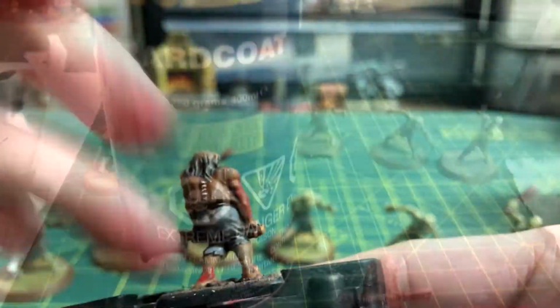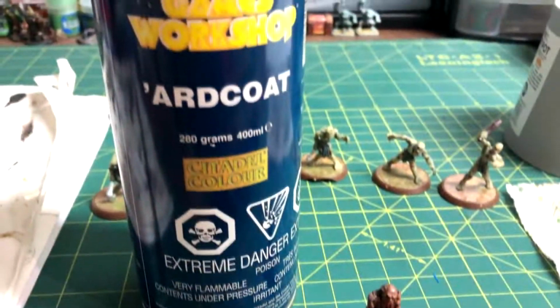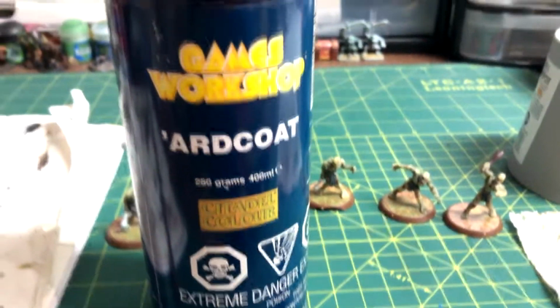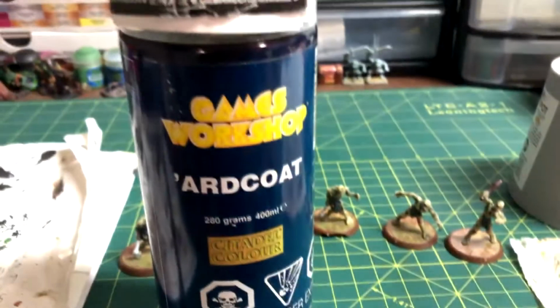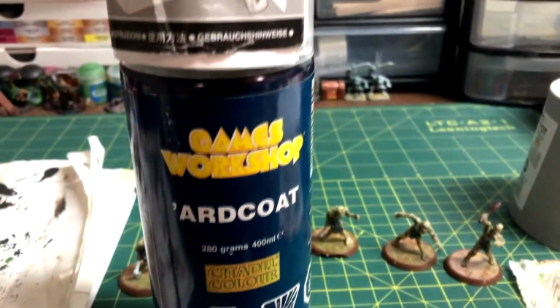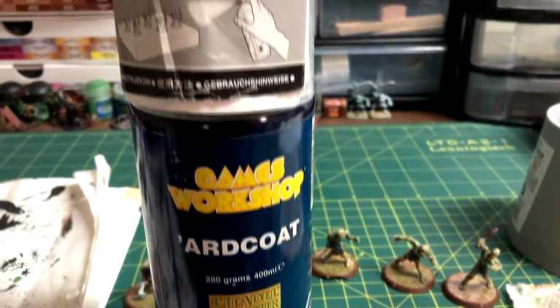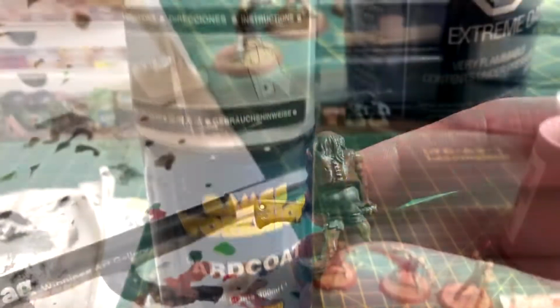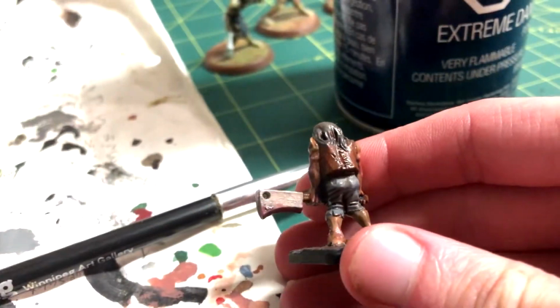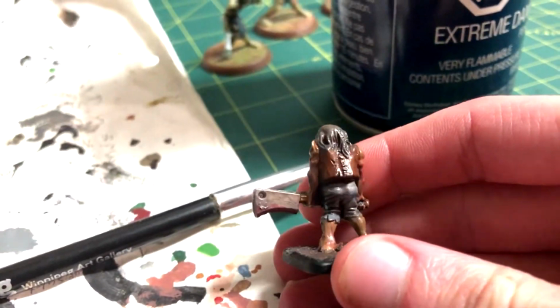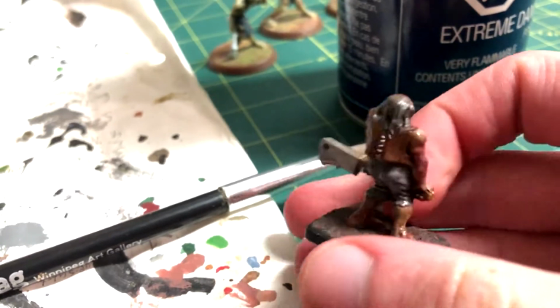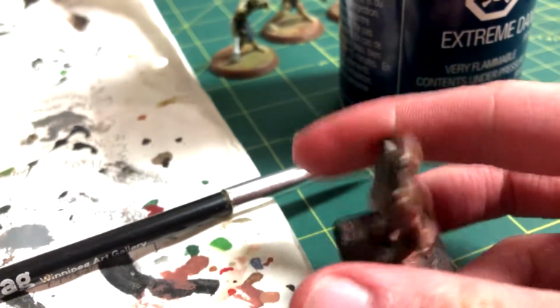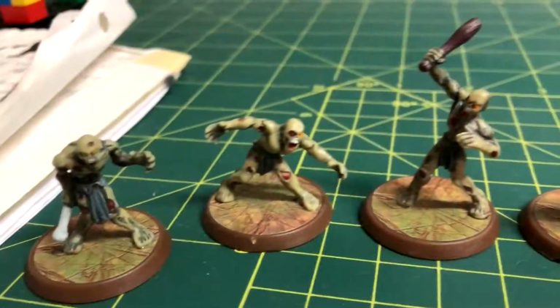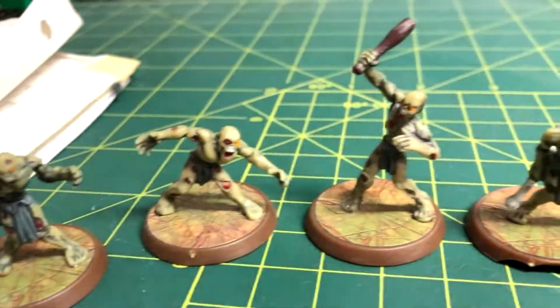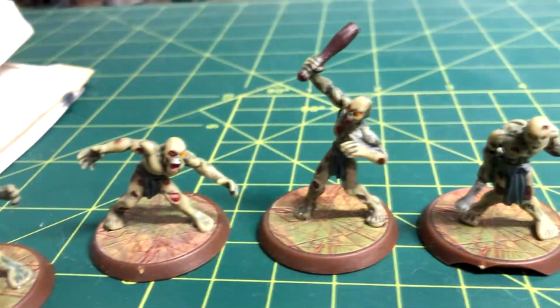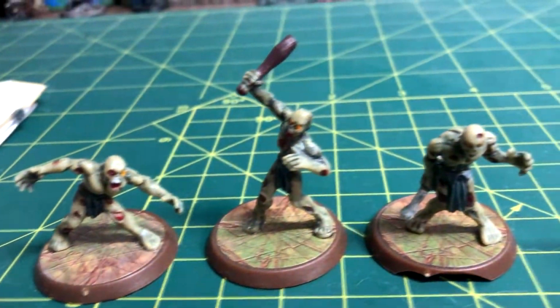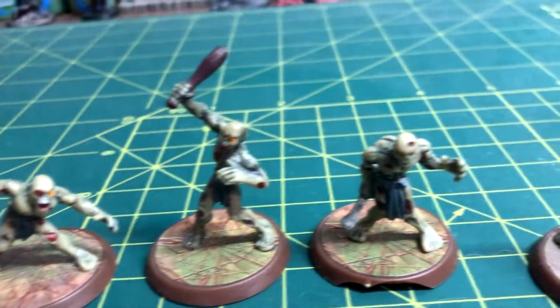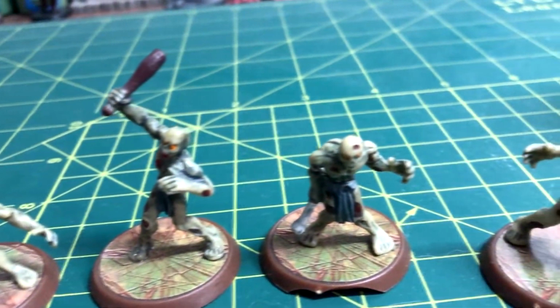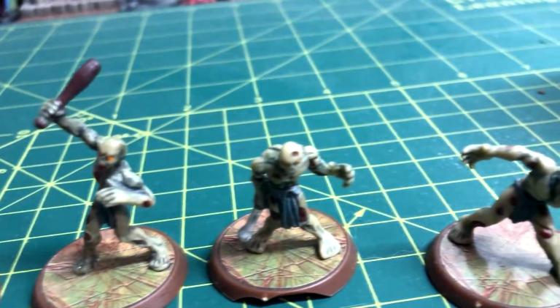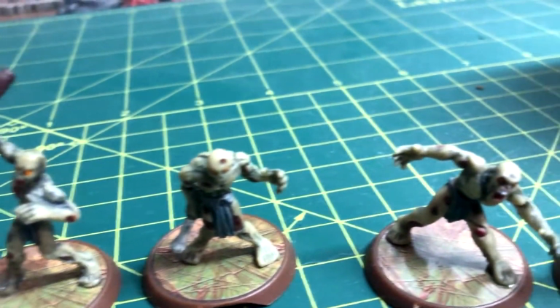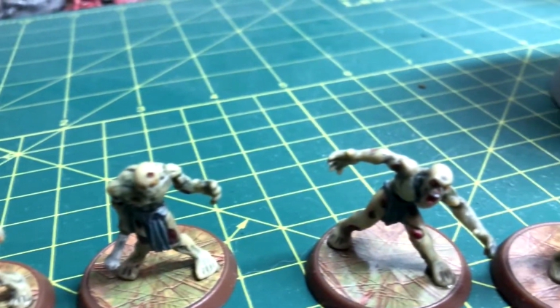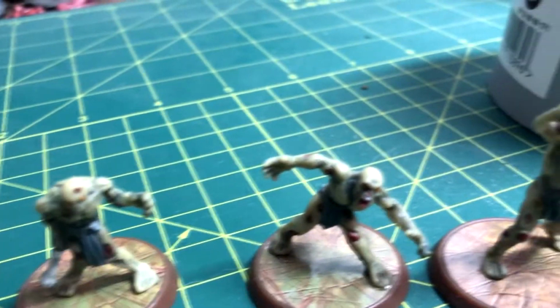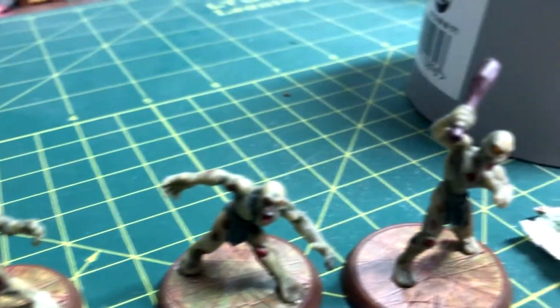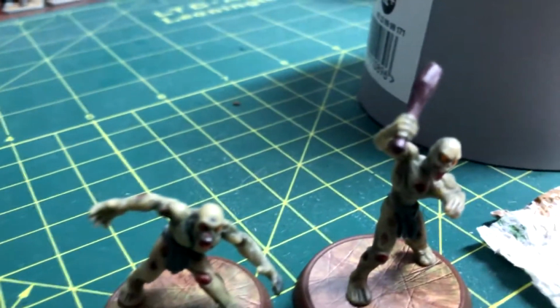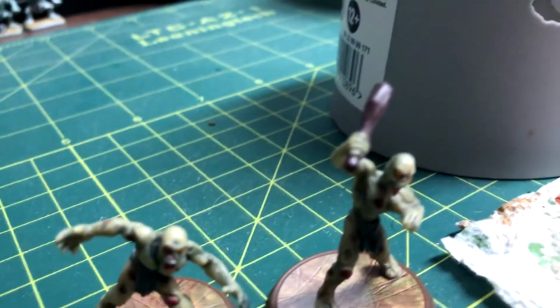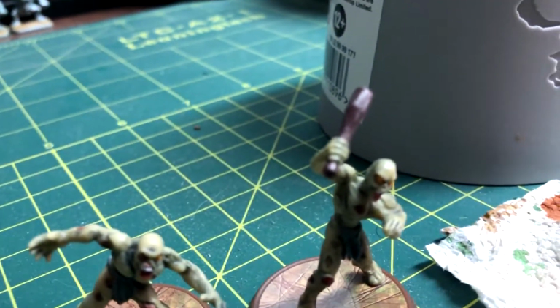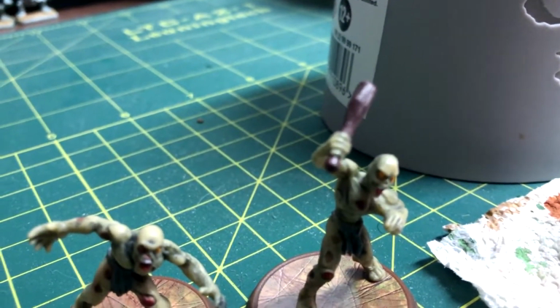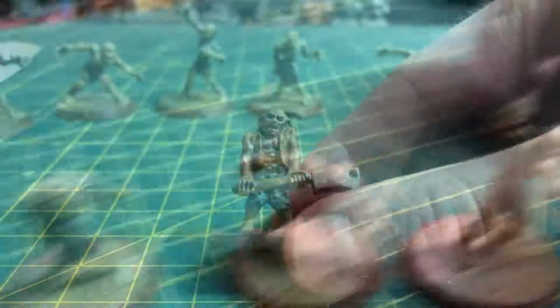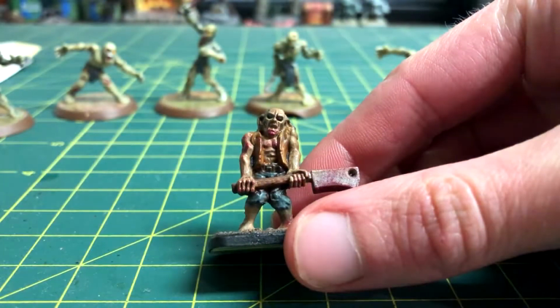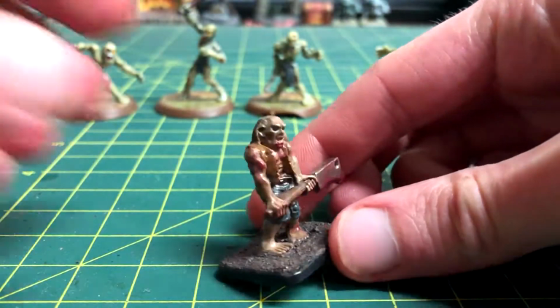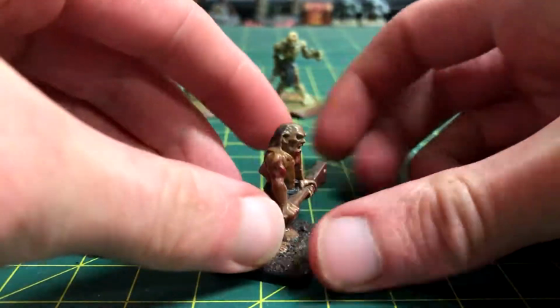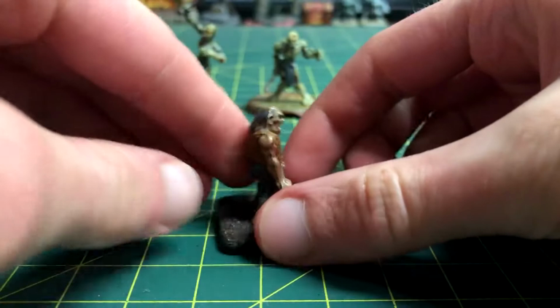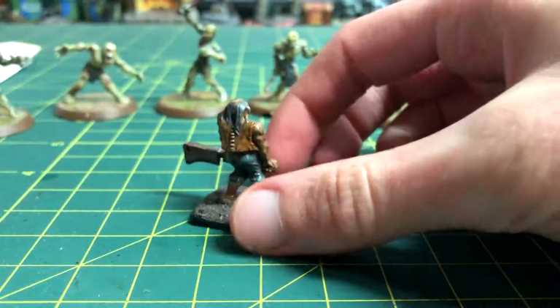As a final step, I gave the model a spray of 'Ardcoat Varnish. If you wanted more of a grey or green look, like these pre-painted HeroScape zombies, then adjust your skin colours to have more of those paints in them. And here is the completed product.